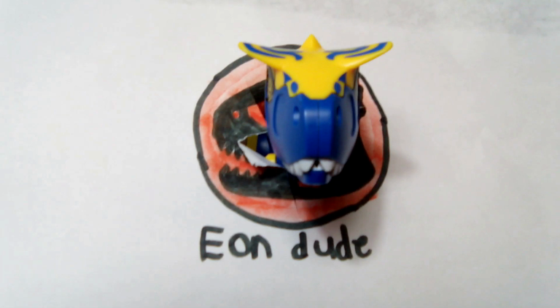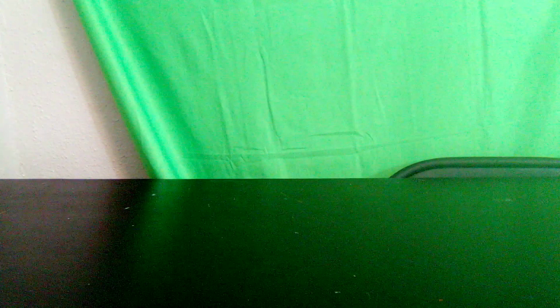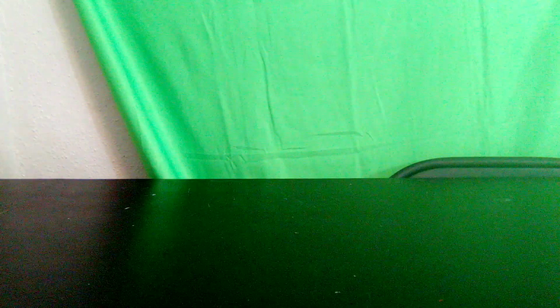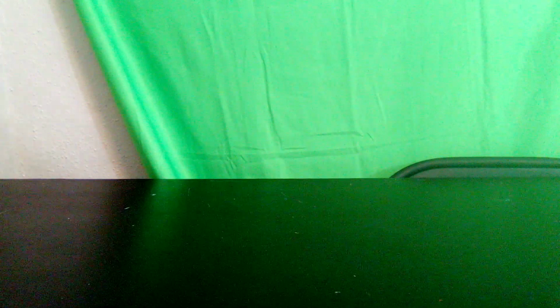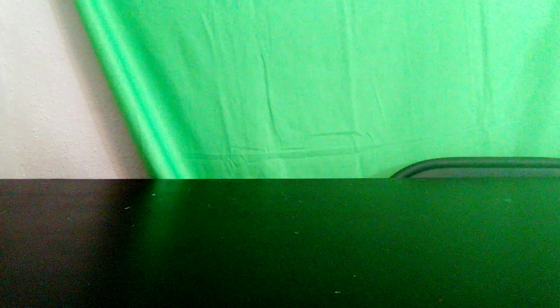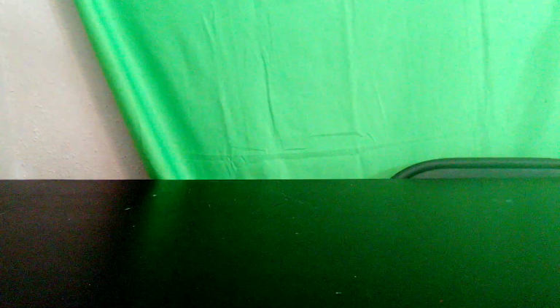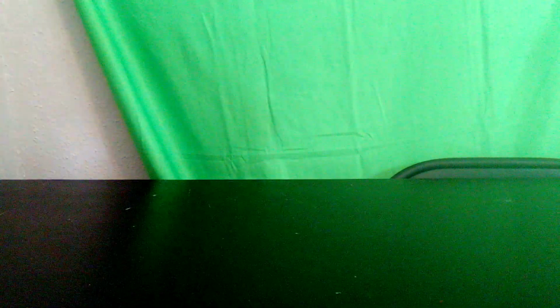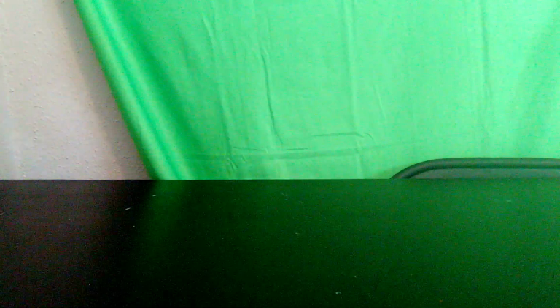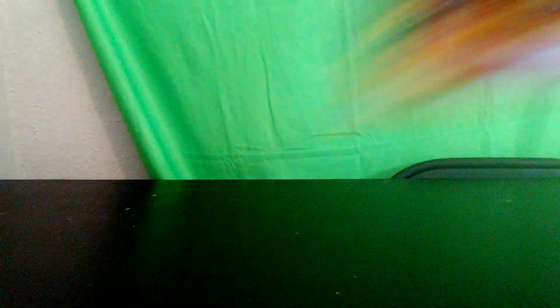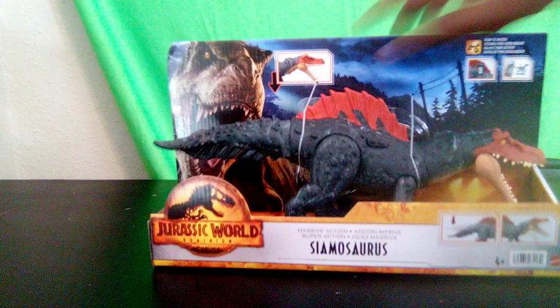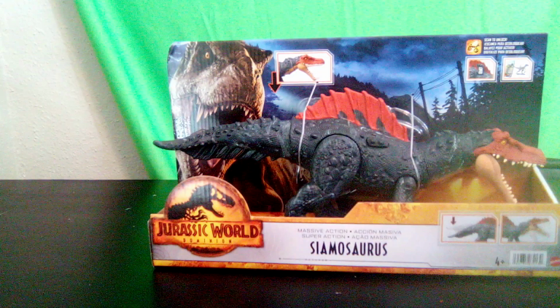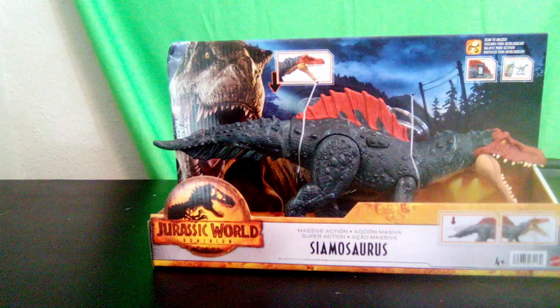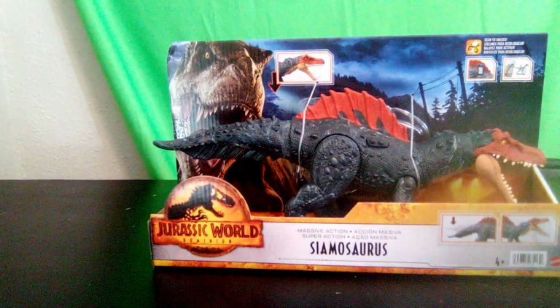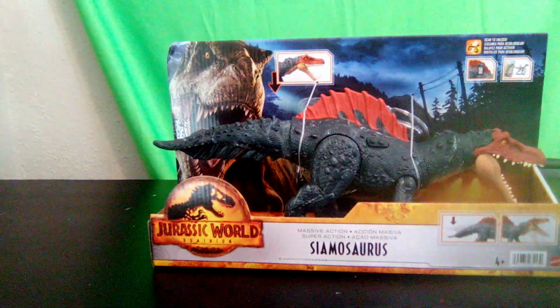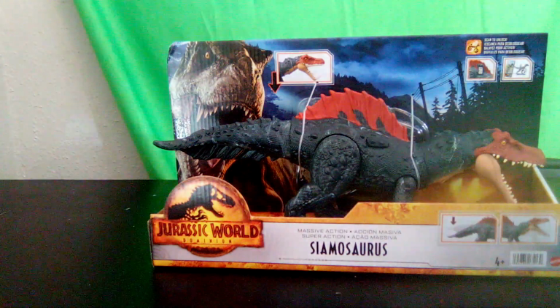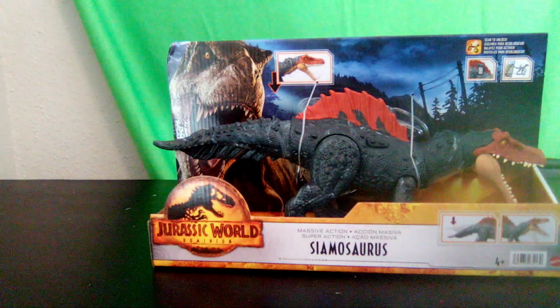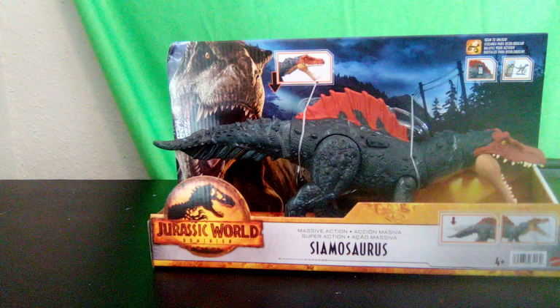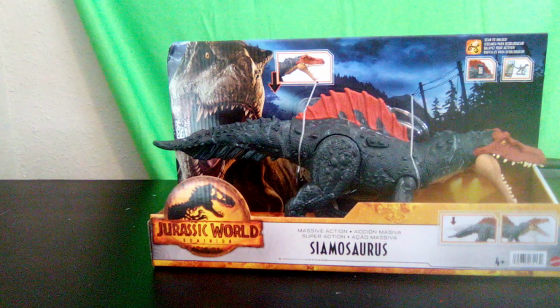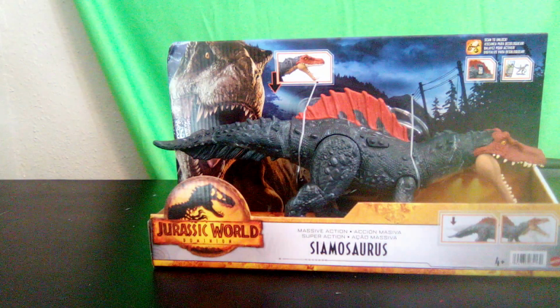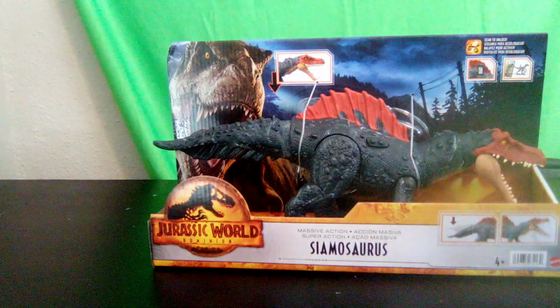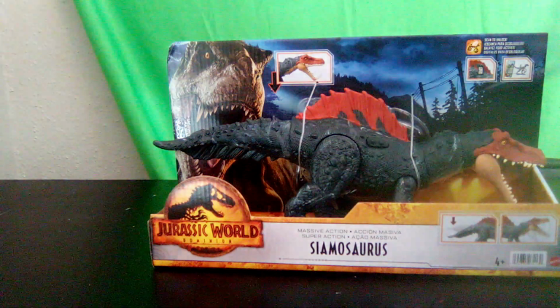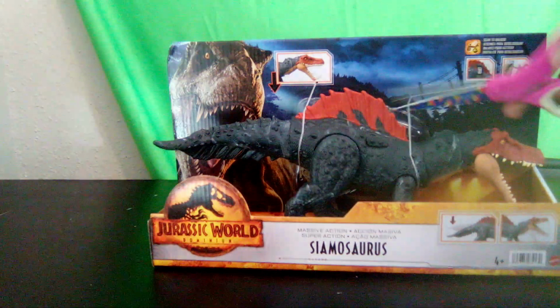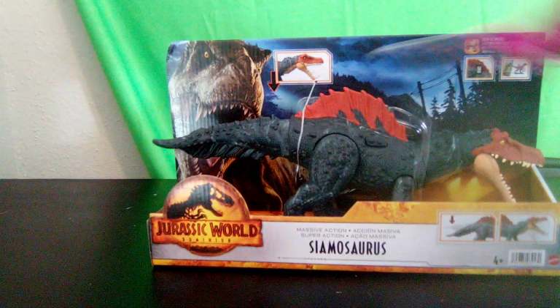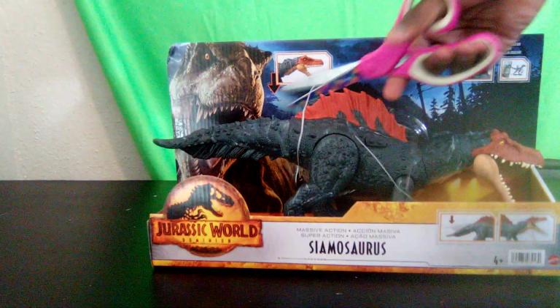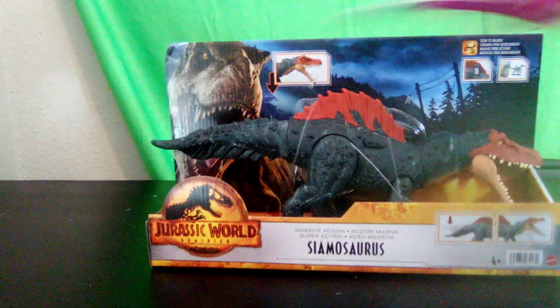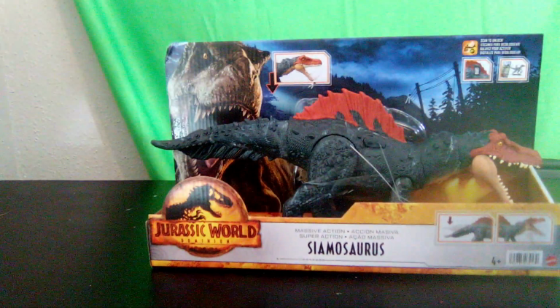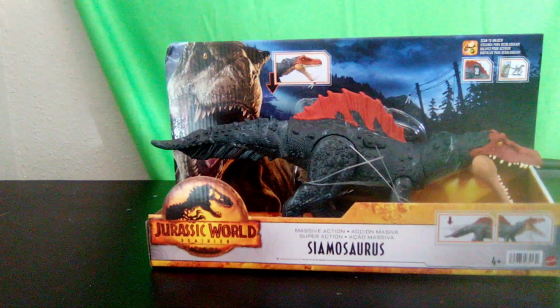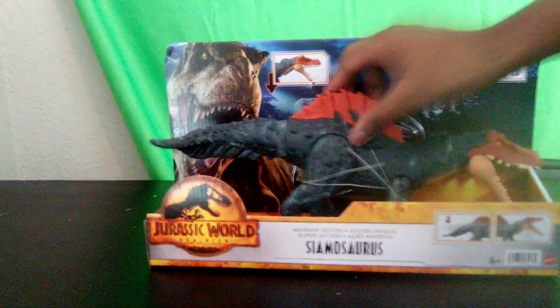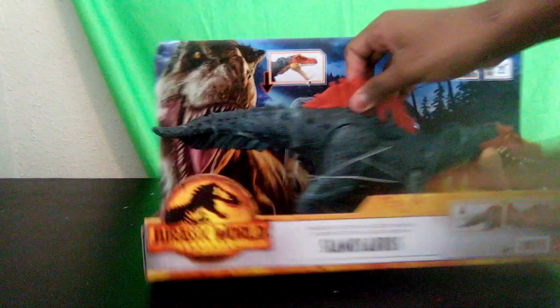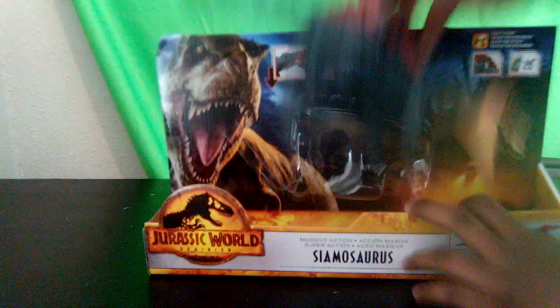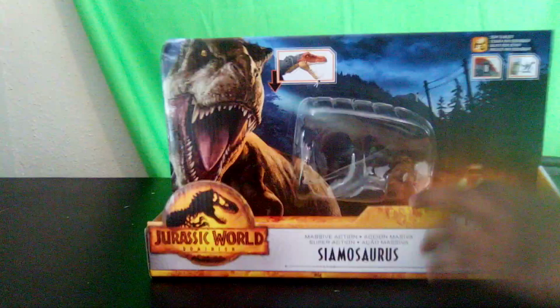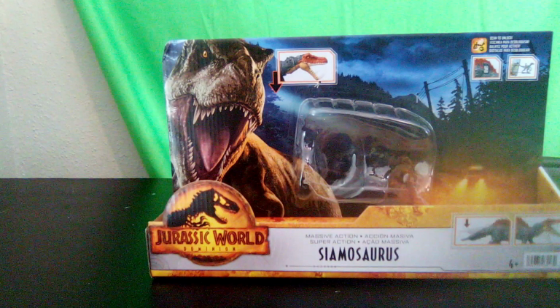Hello guys and welcome back to another video. Today we're going to be taking a look at the Siamasaurus. Let's get this figure out of the box — this is our Dominion figure. Since it's out of the box, we can take a look at the box a little bit better.